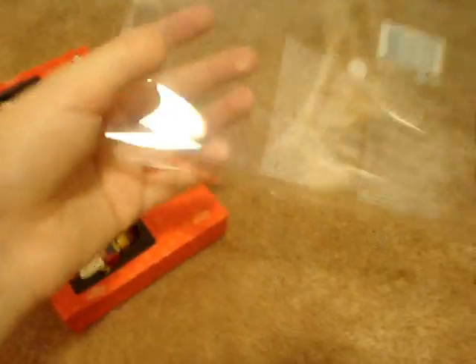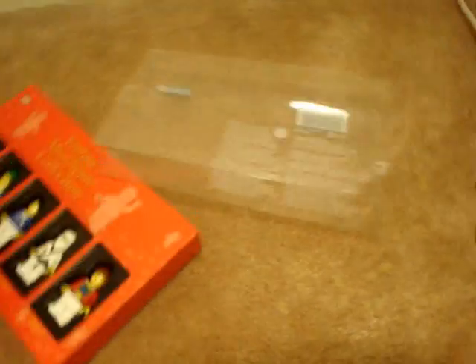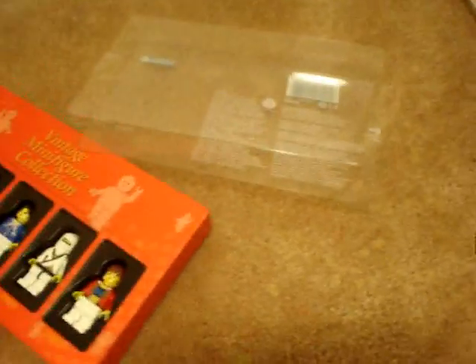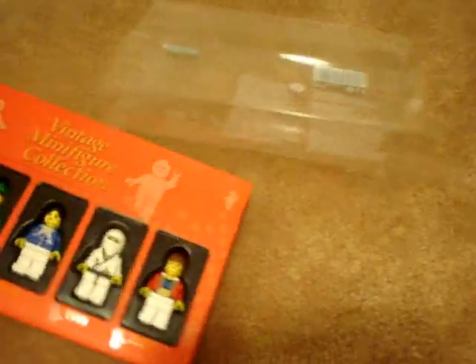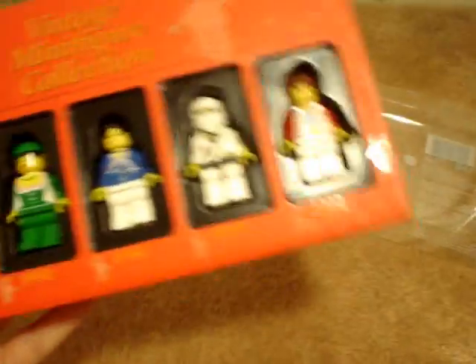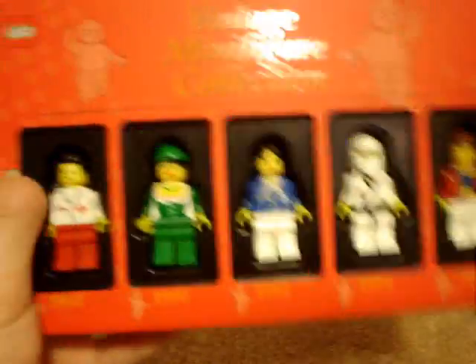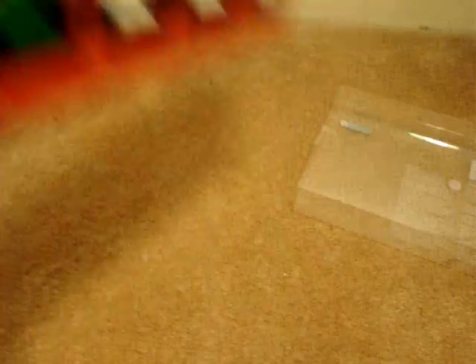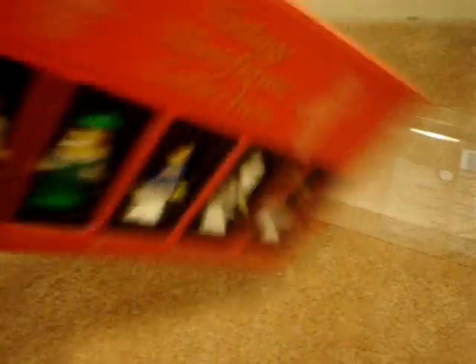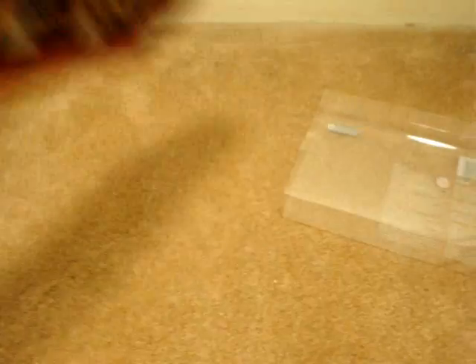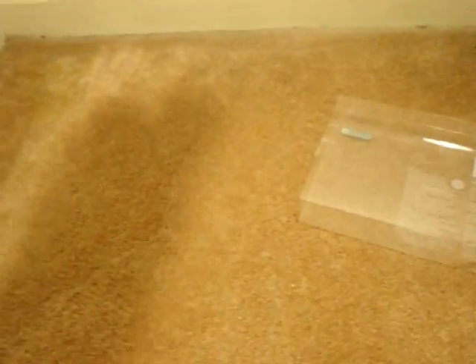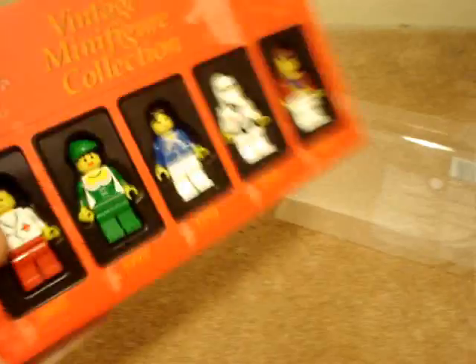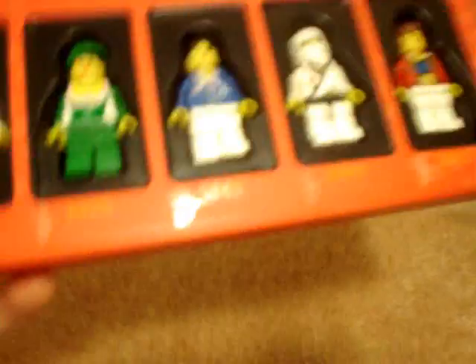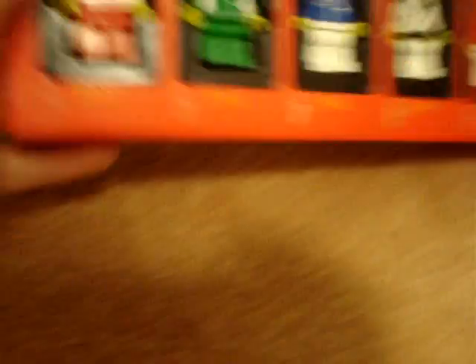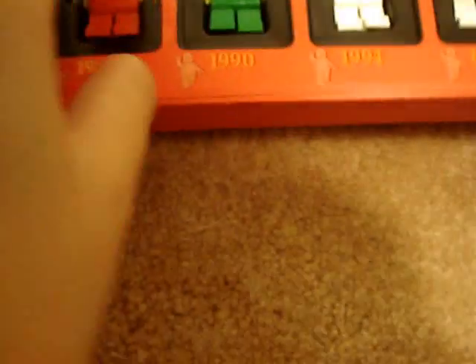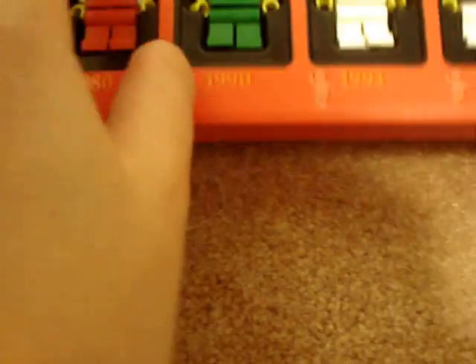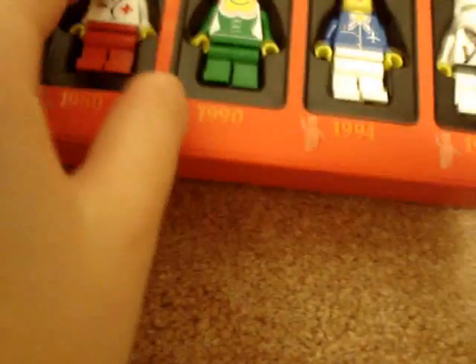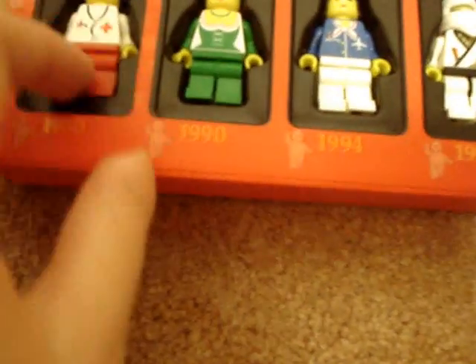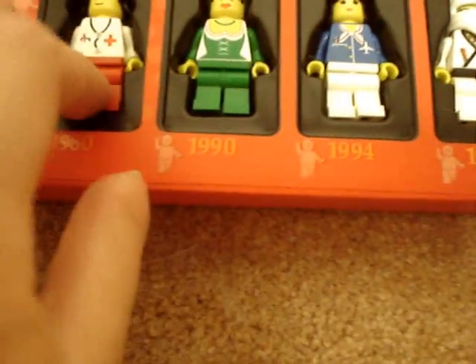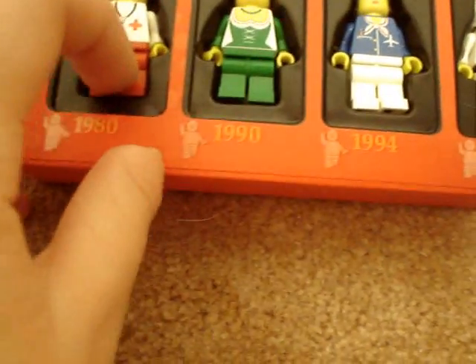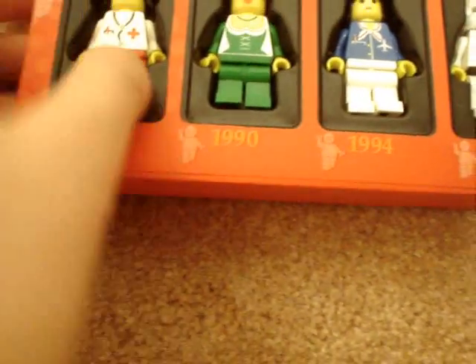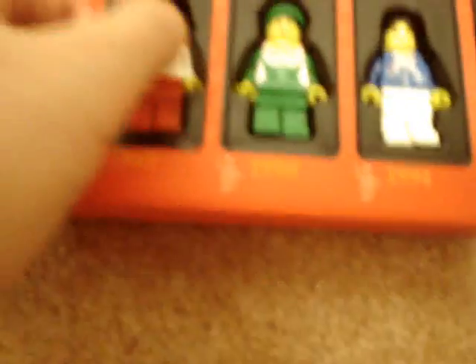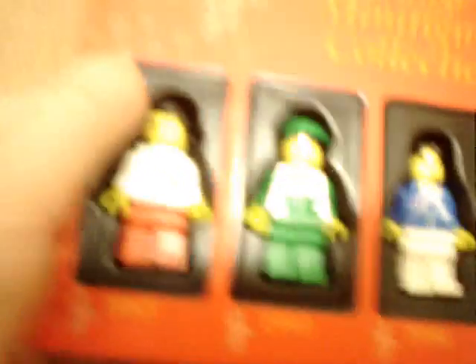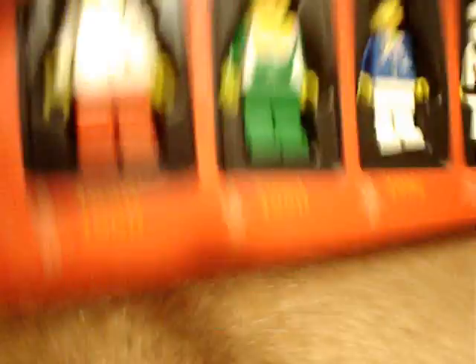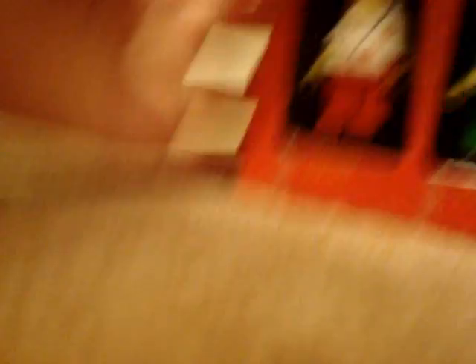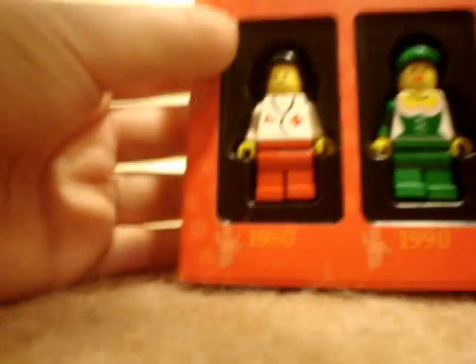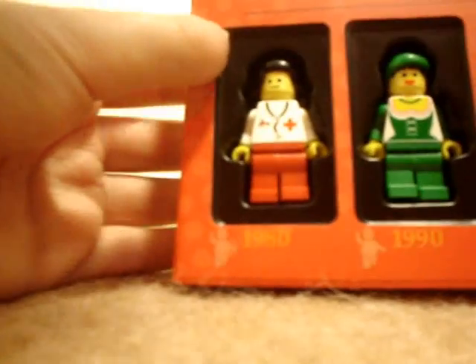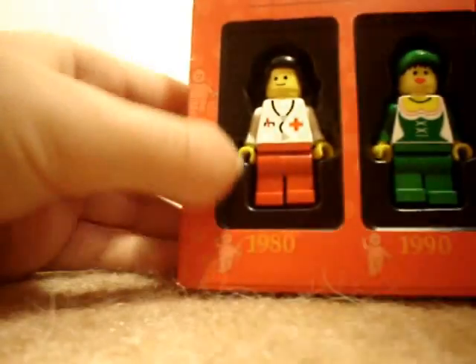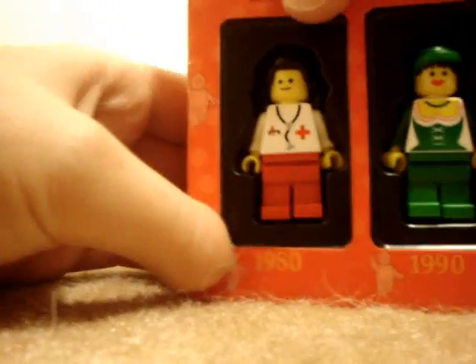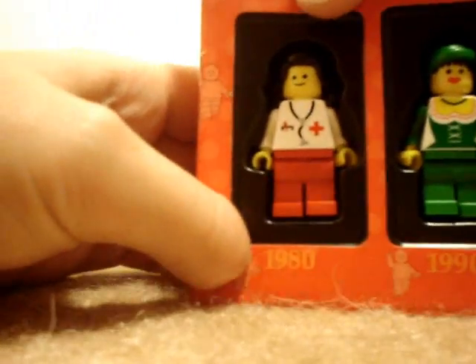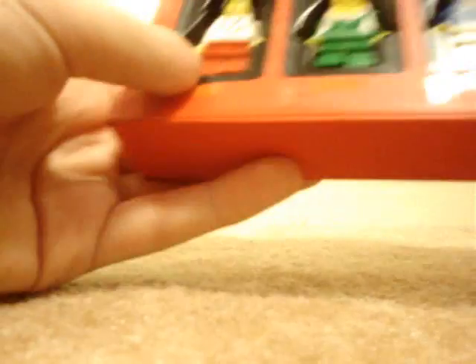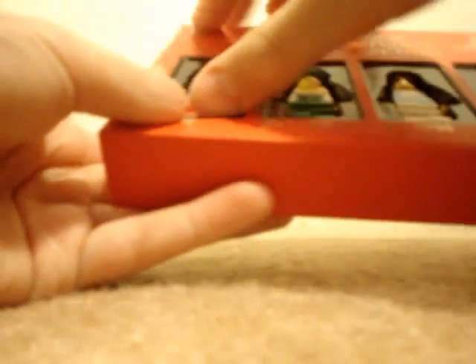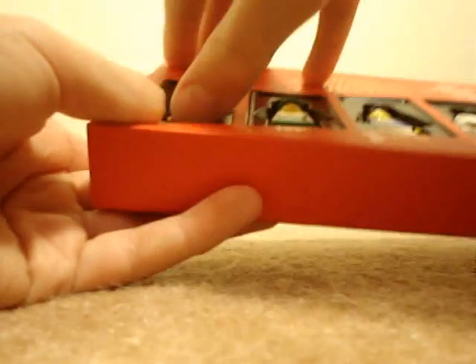There's a plastic cover. Here are the minifigures. You can't really get them out by shaking them — you have to kind of push them out.